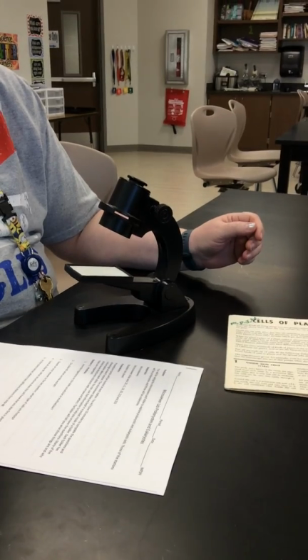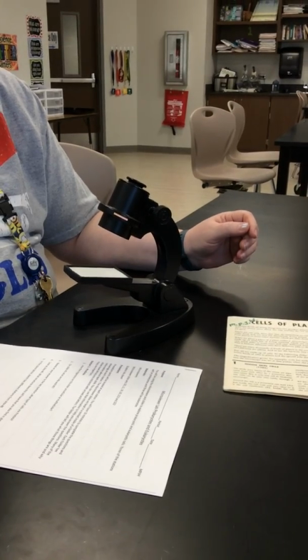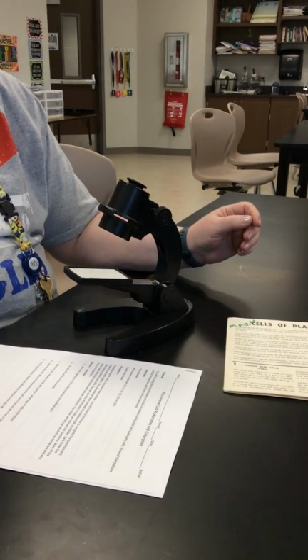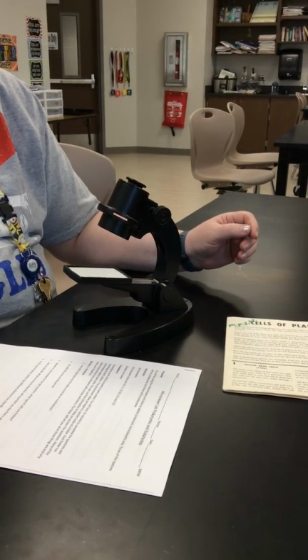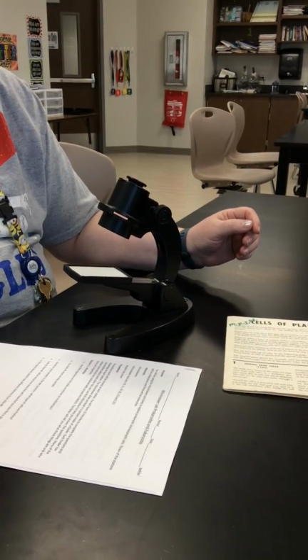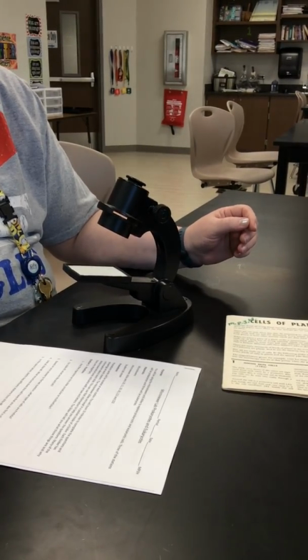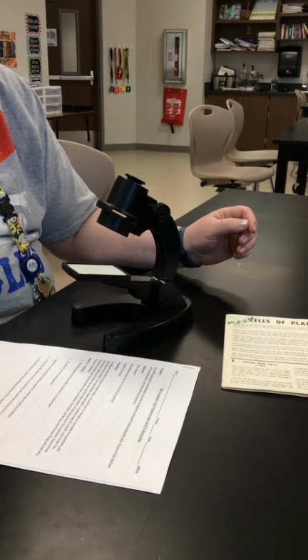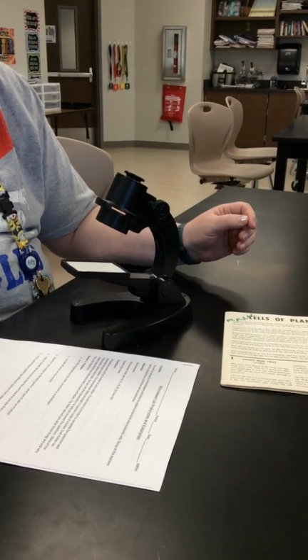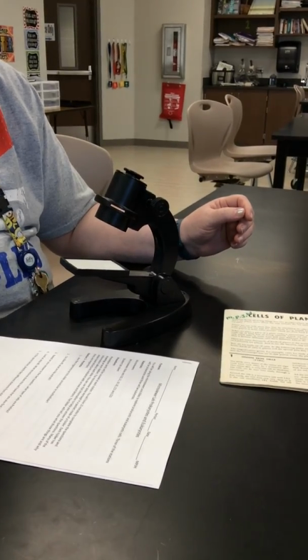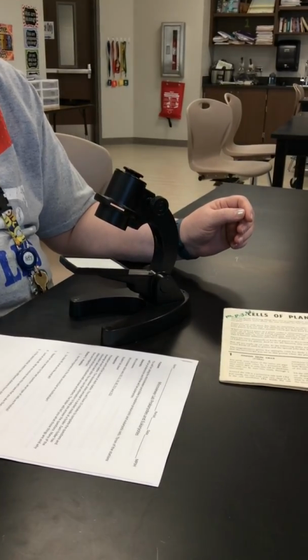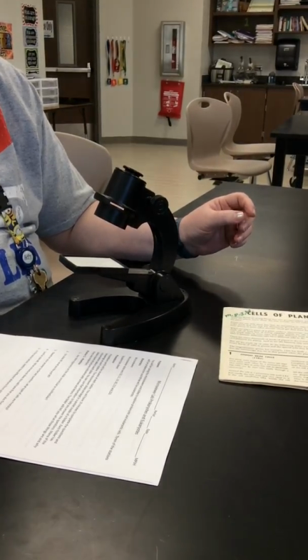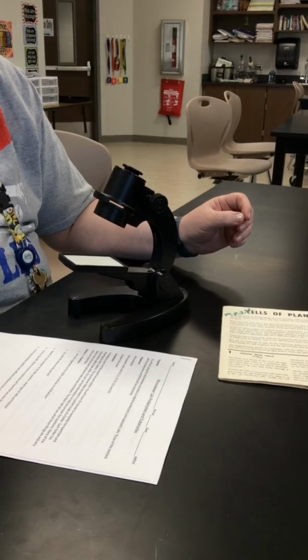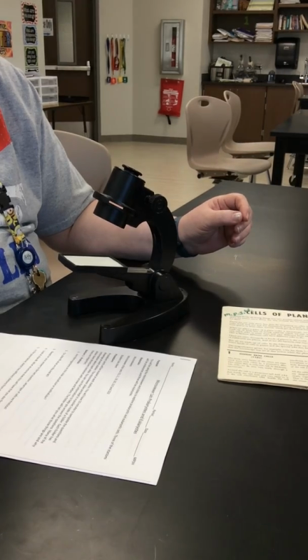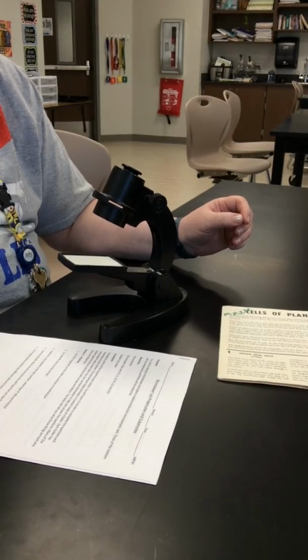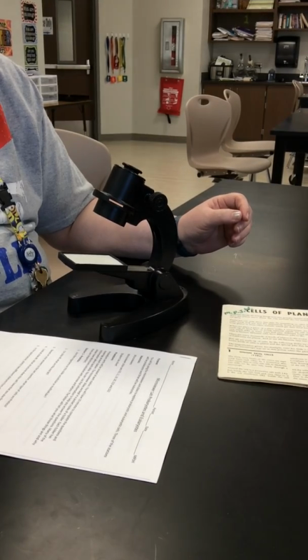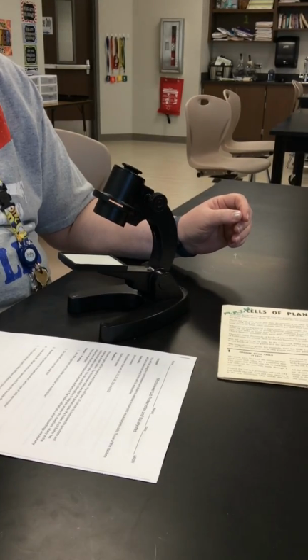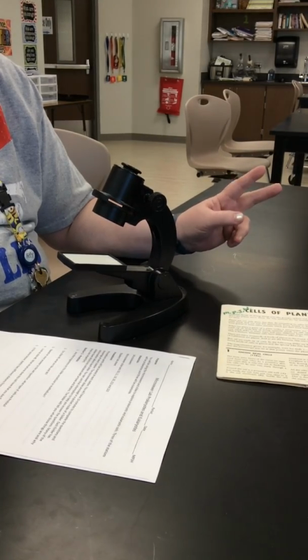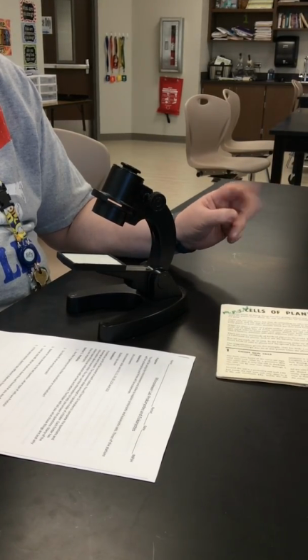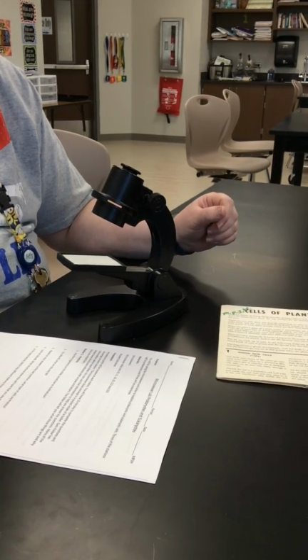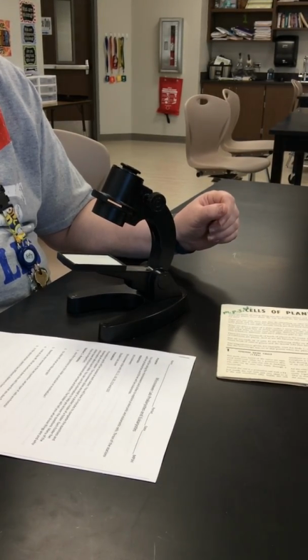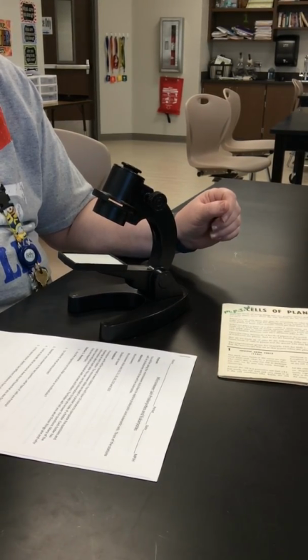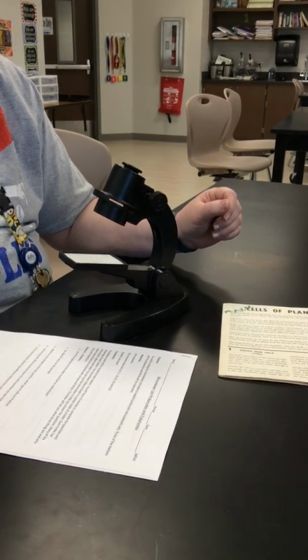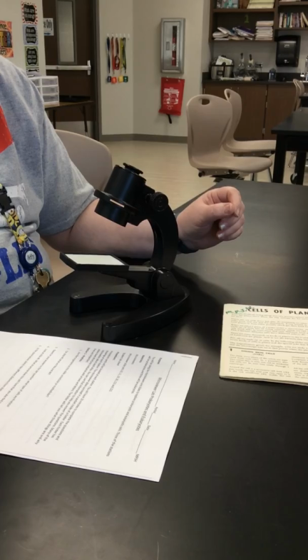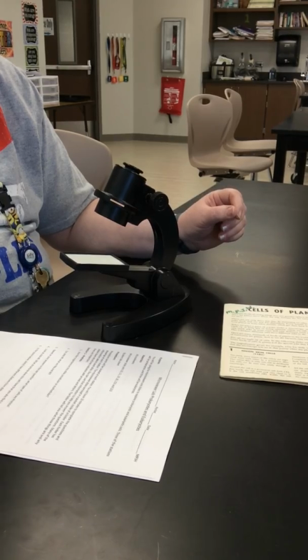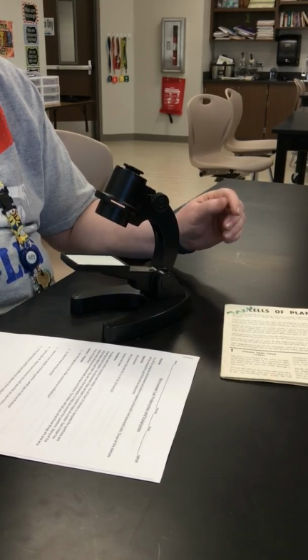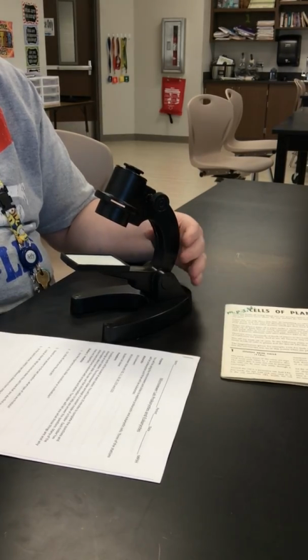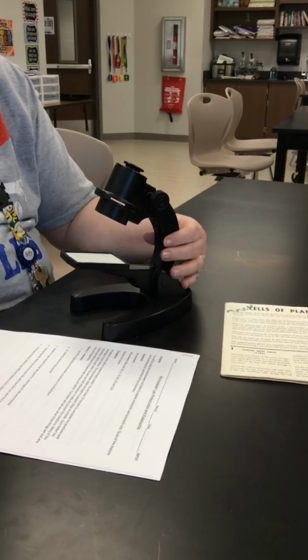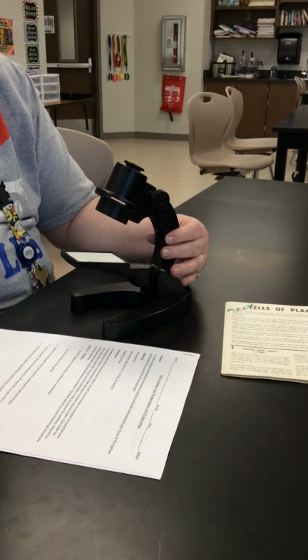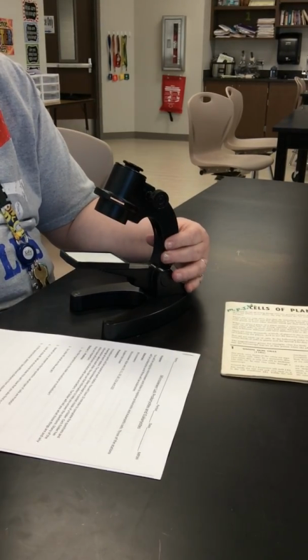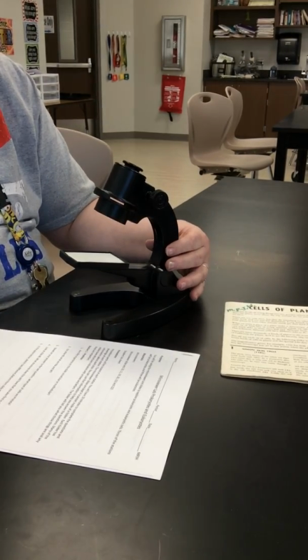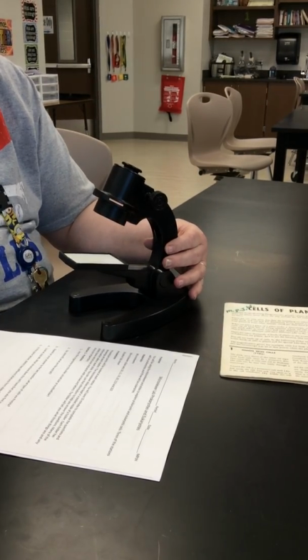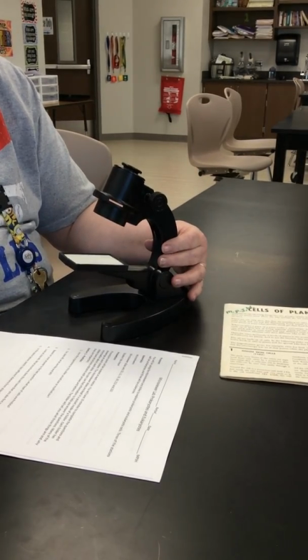Hi guys, welcome to another lab flip video. It's been a while but we haven't forgotten about them. We're actually going to be doing a two-day lab — Friday and Monday — and we're going to be using these nifty little gadgets called micro viewers.